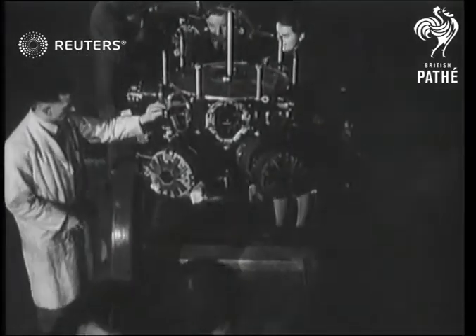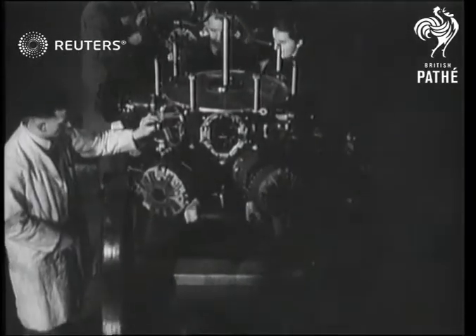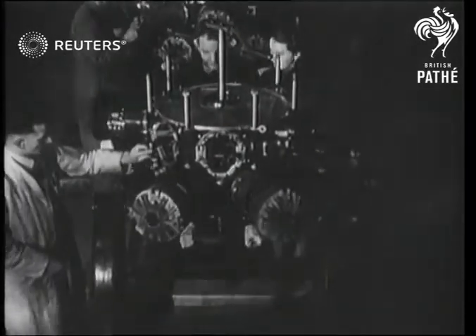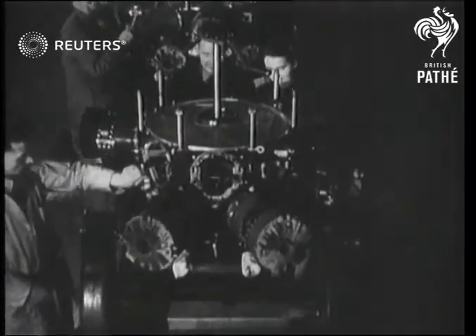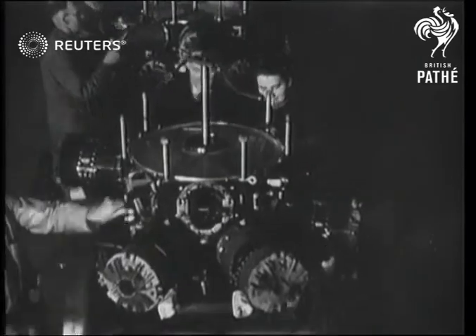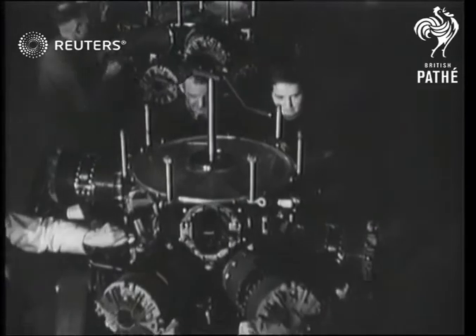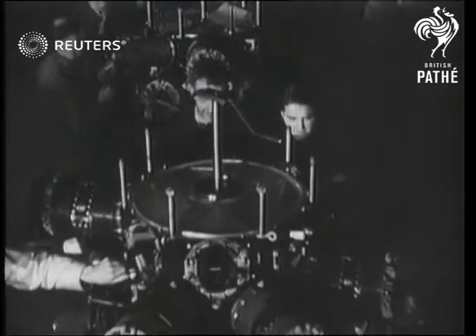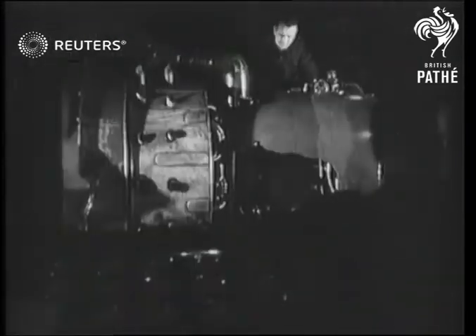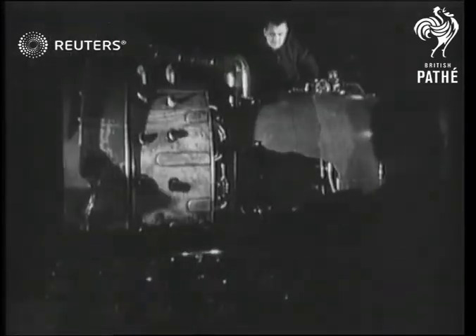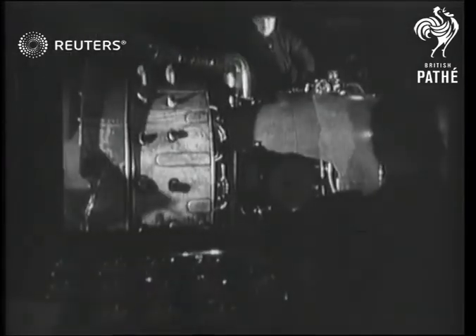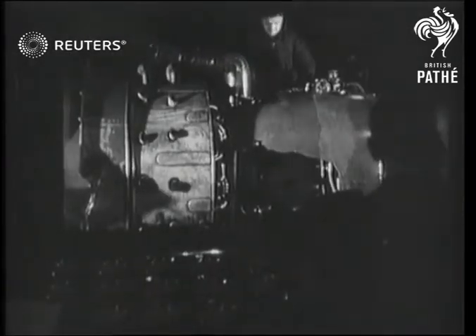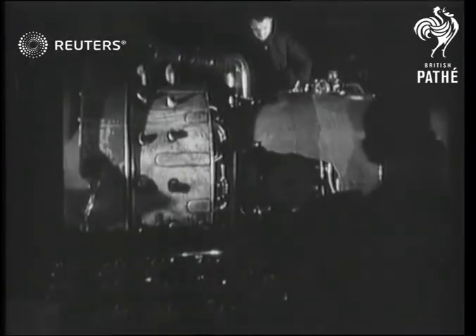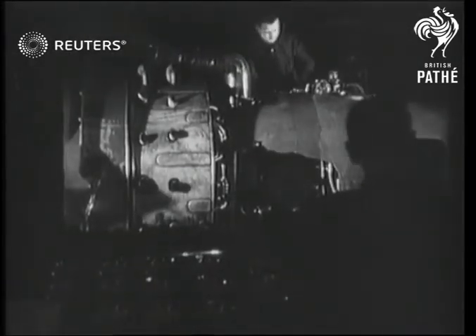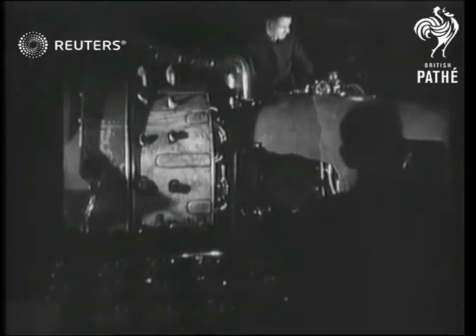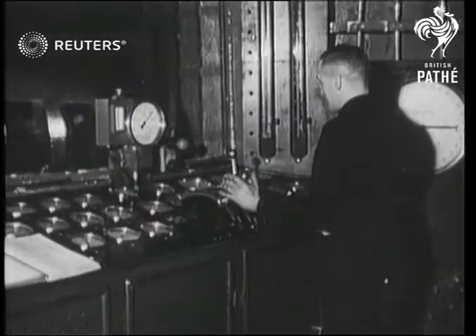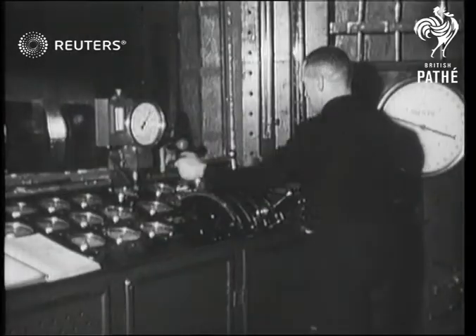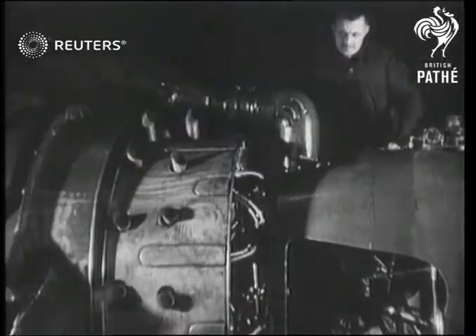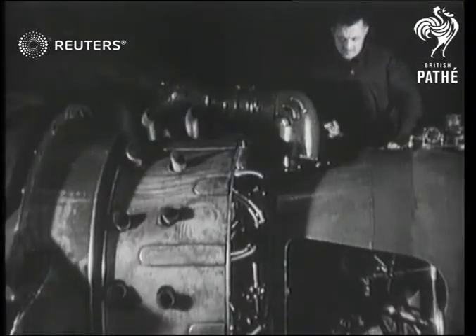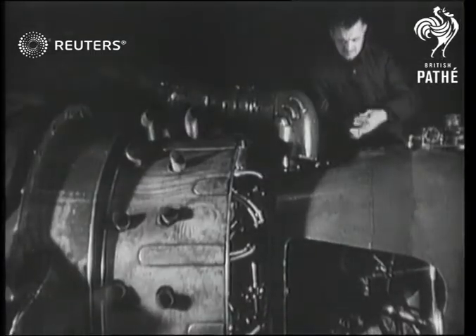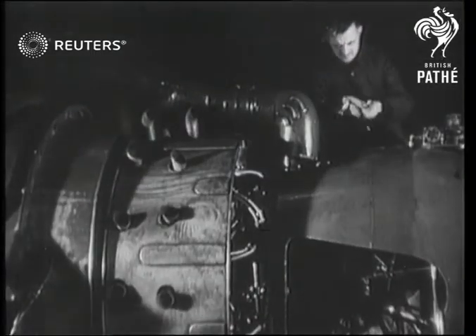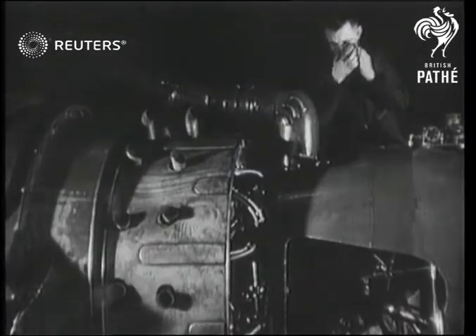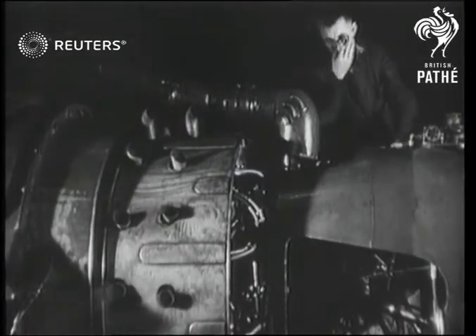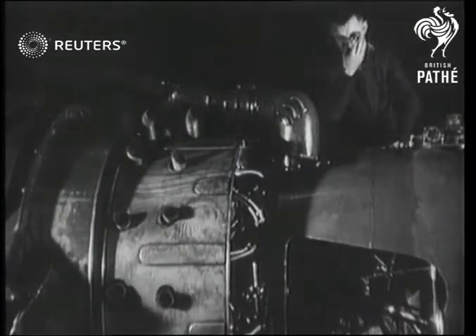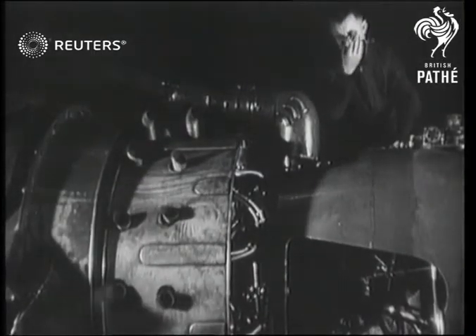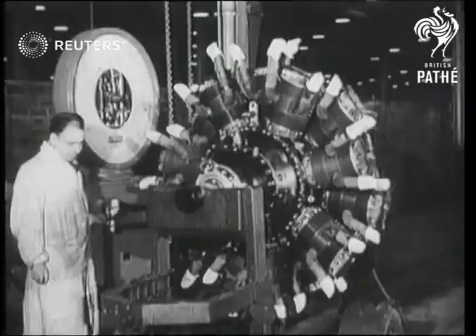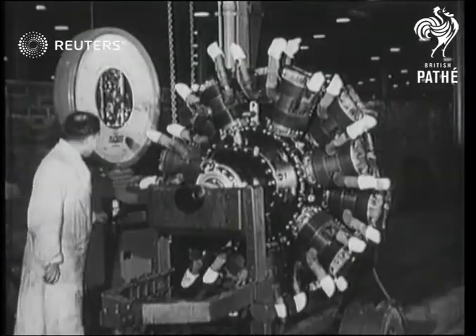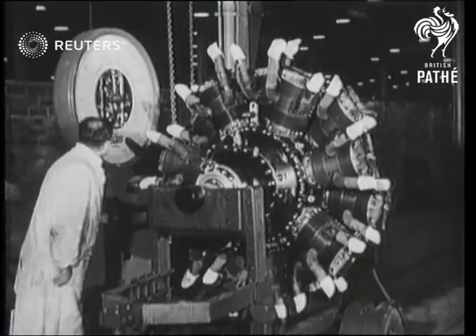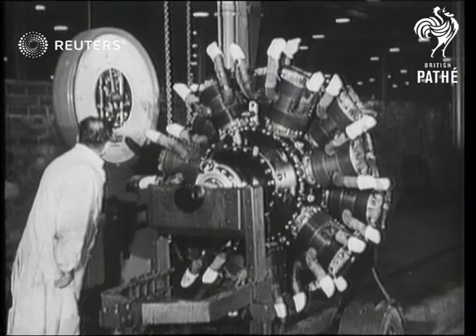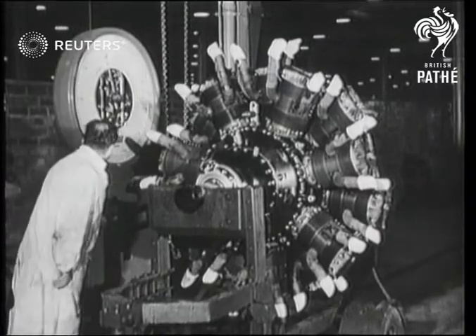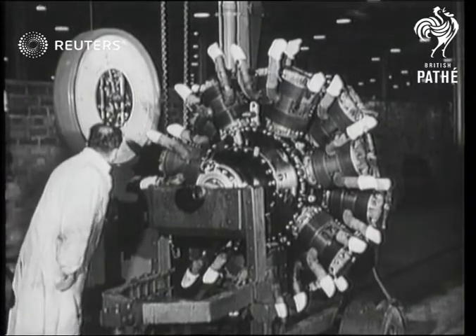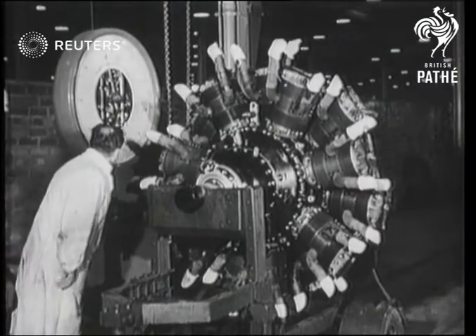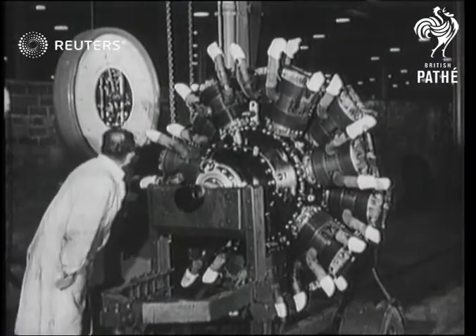It's a tough job and it's a vital job in these factories — a job that calls for tireless drive and unswerving determination. But the British Empire boasts the finest Air Force in the world, and the men and women in the factories give that Air Force the world's finest workmanship.